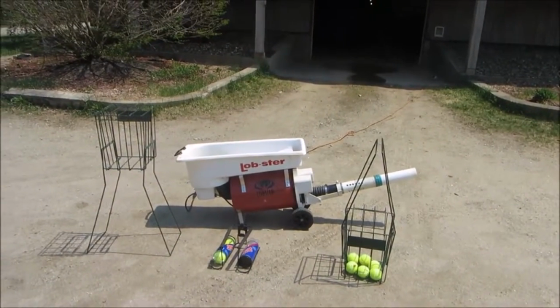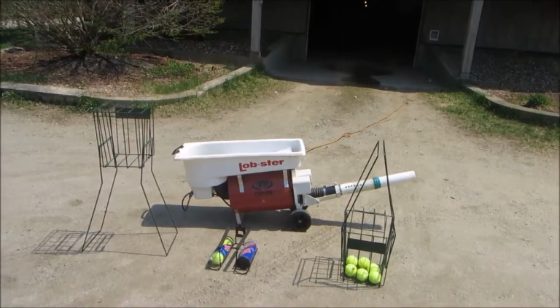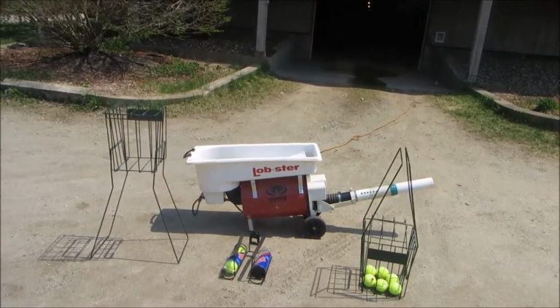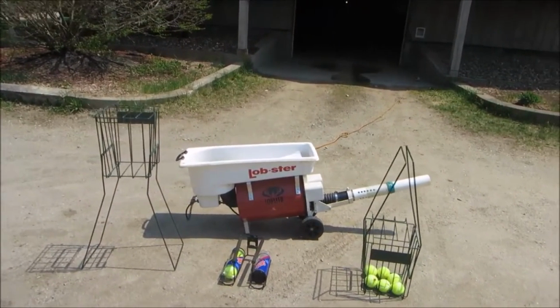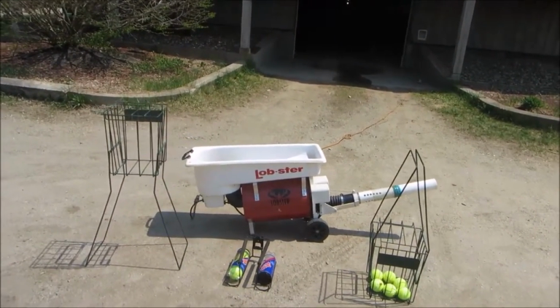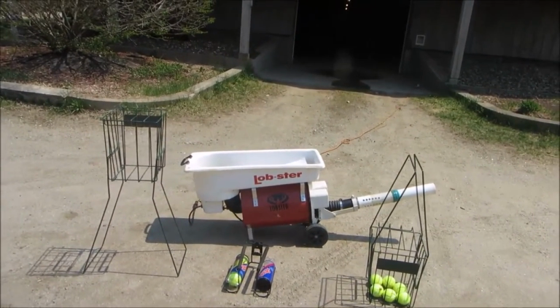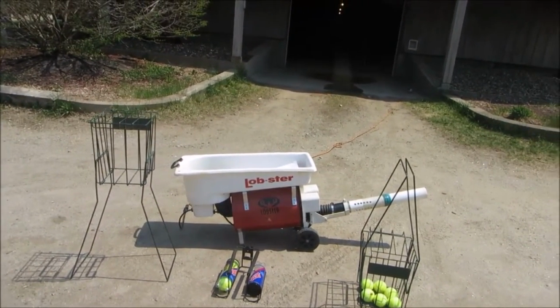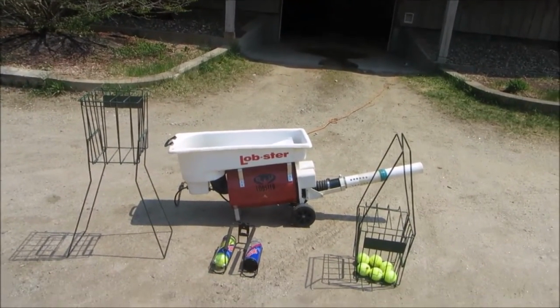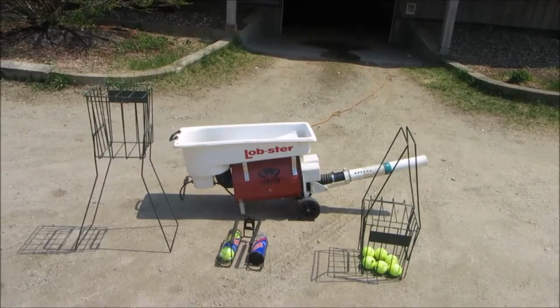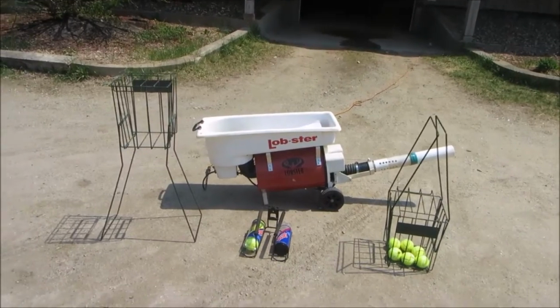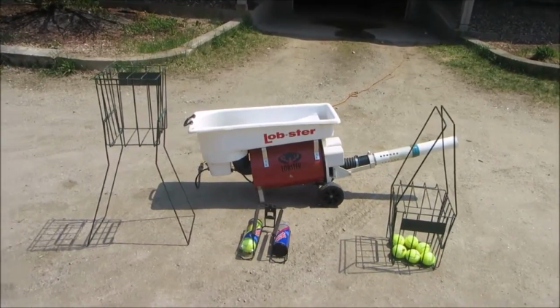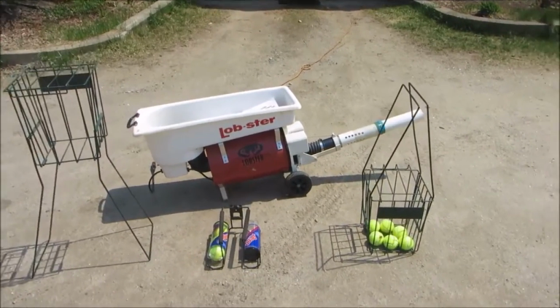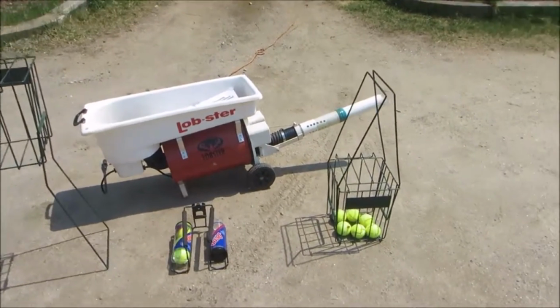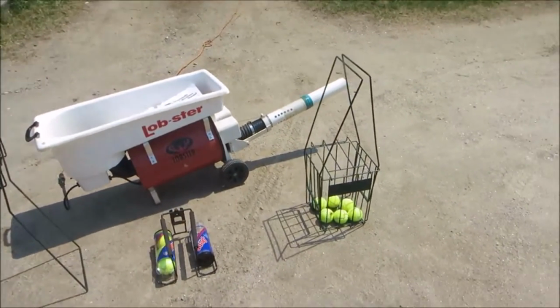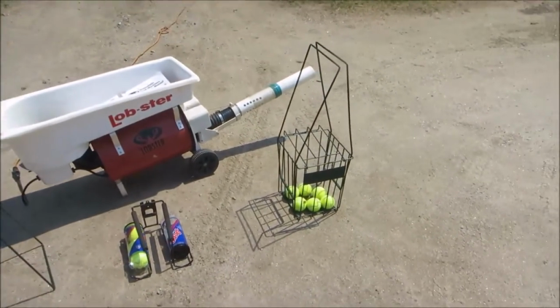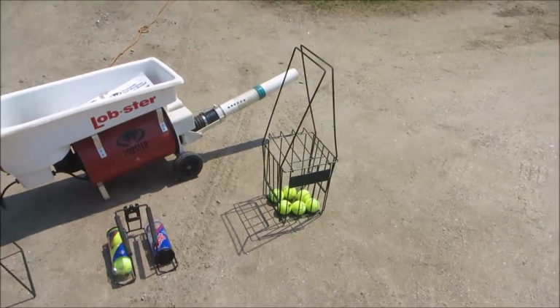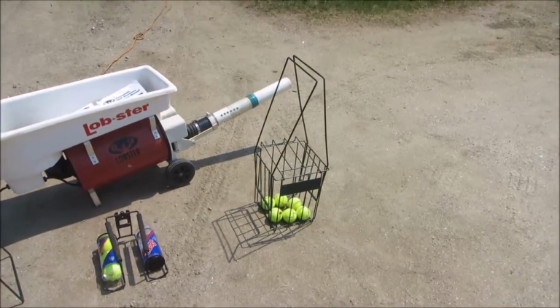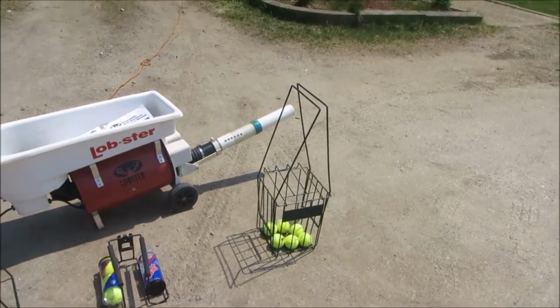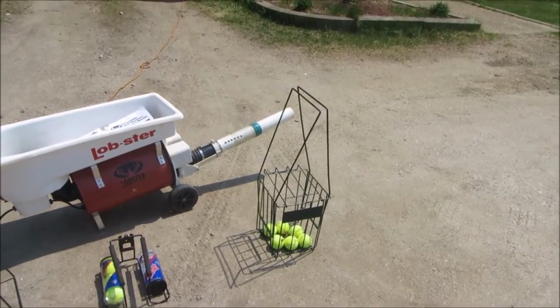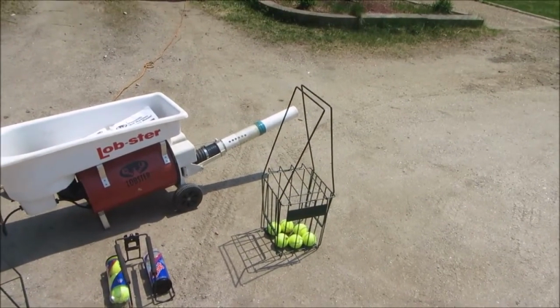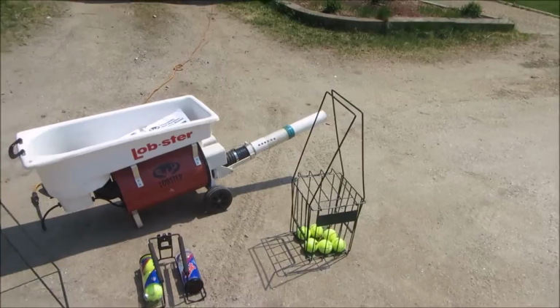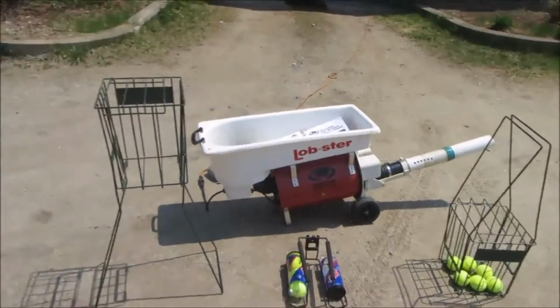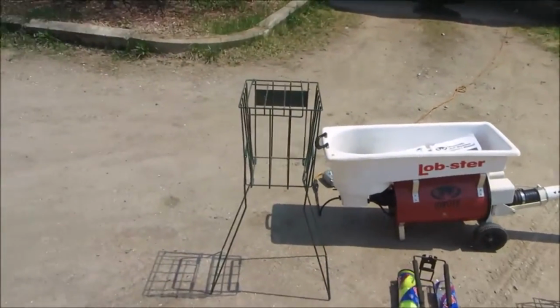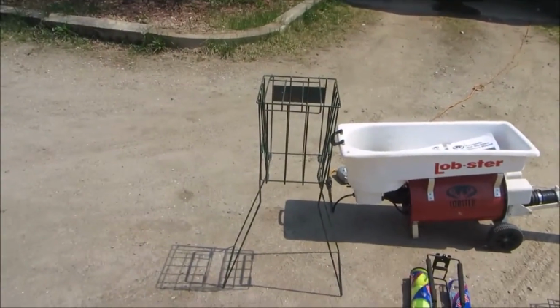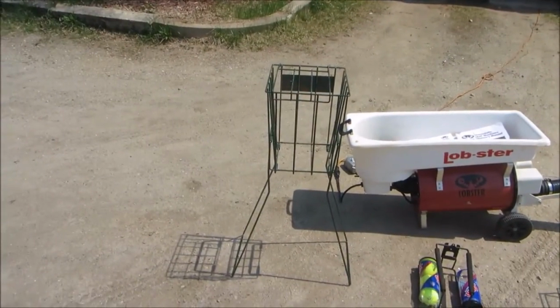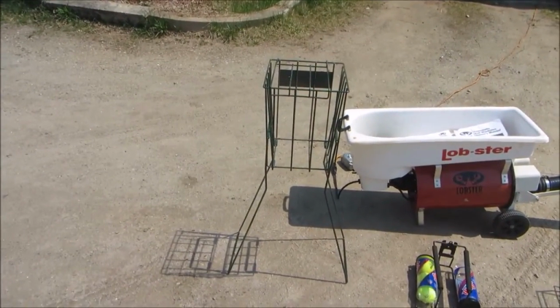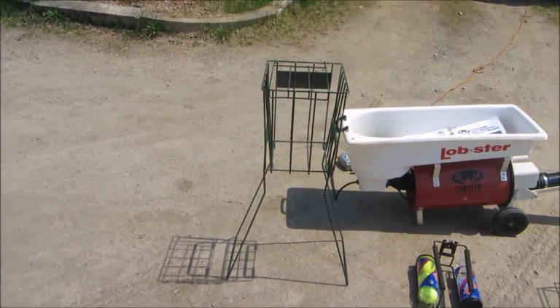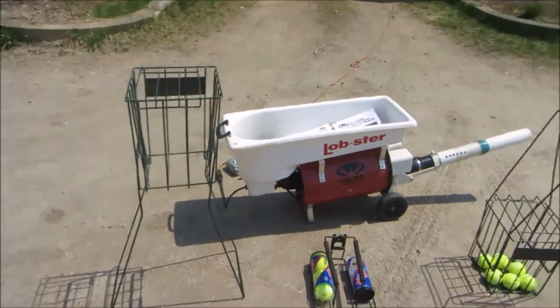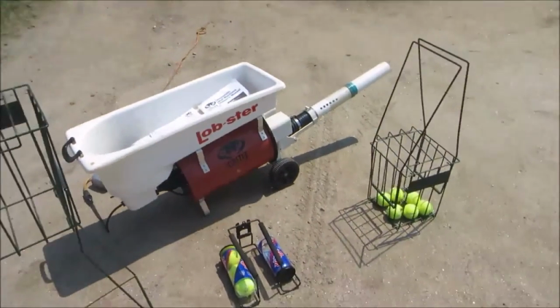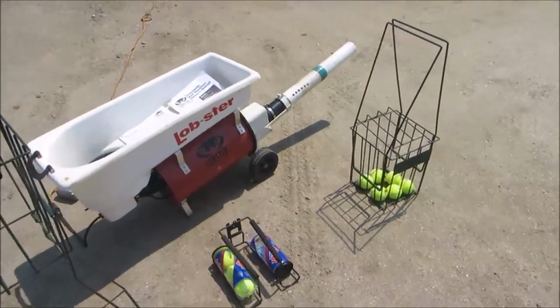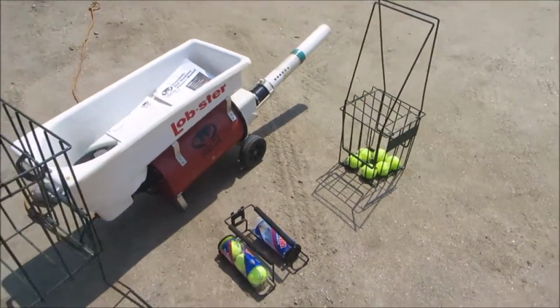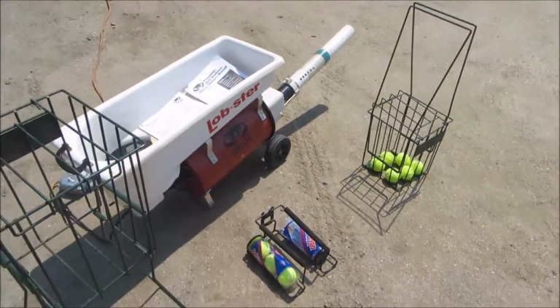This is a video to show my Lobster tennis ball machine that's for sale in New Hampshire on Craigslist. It will have two baskets. Those can fold down for legs for a stand, or use them to pick up the tennis balls.